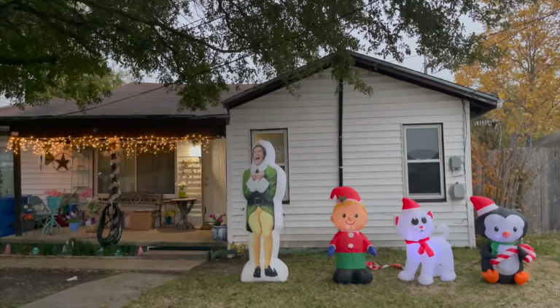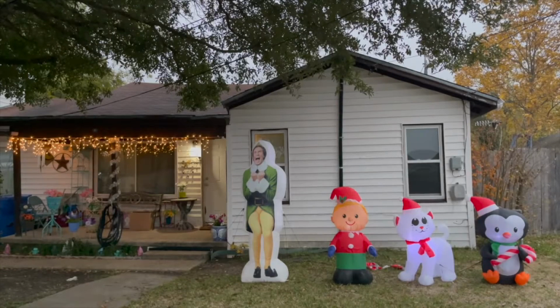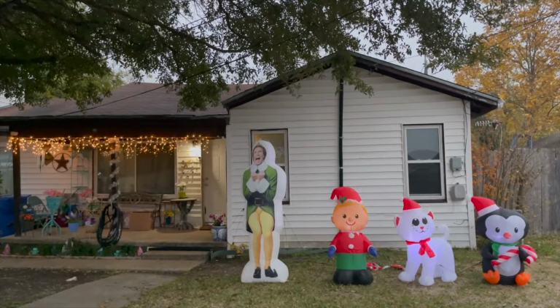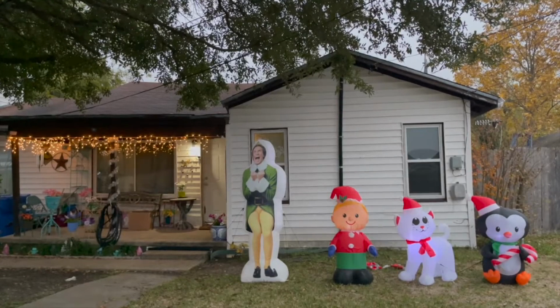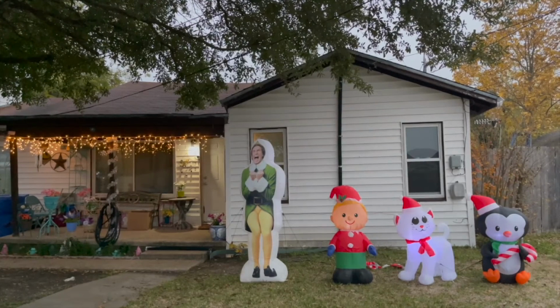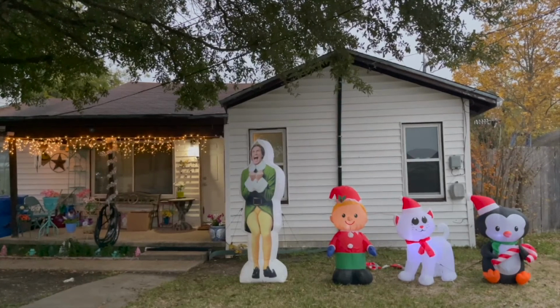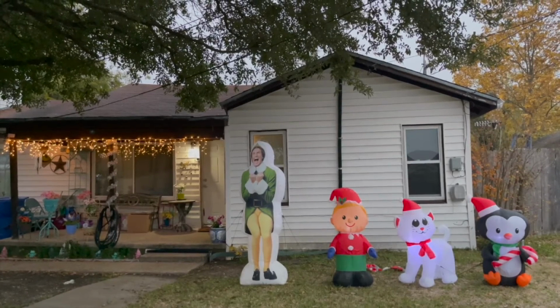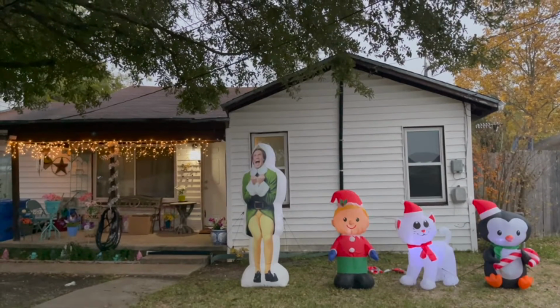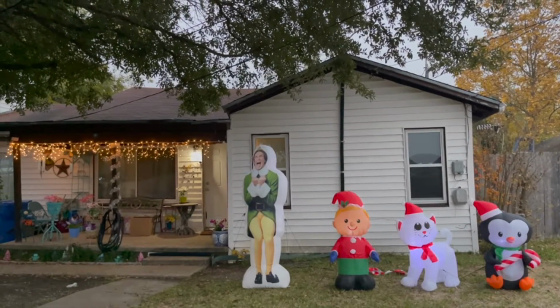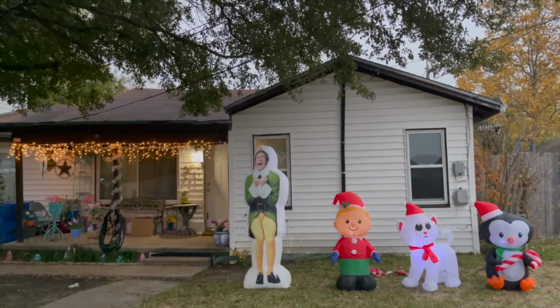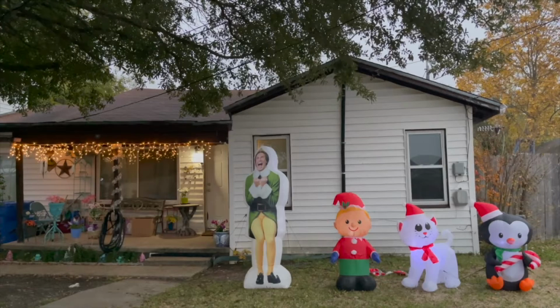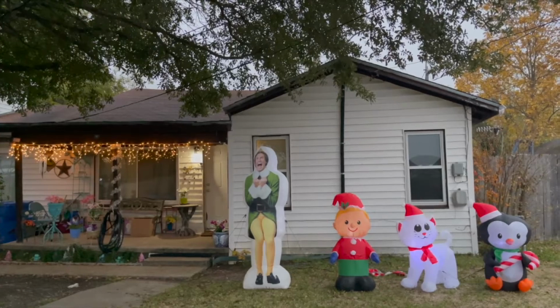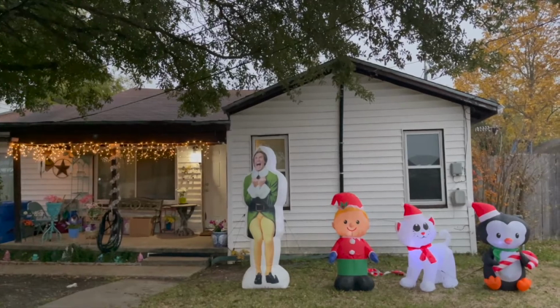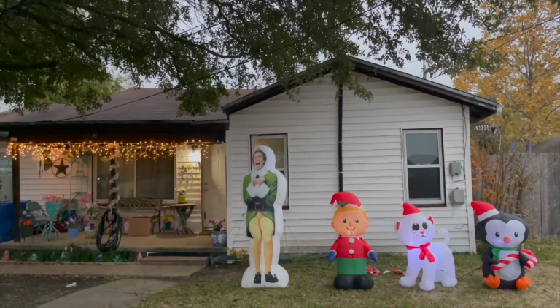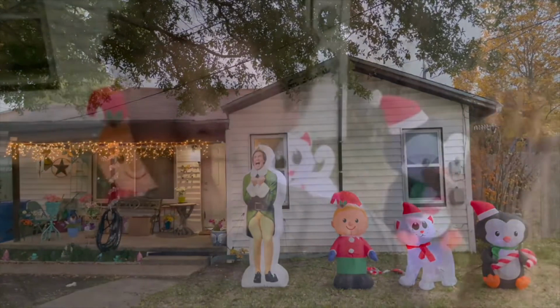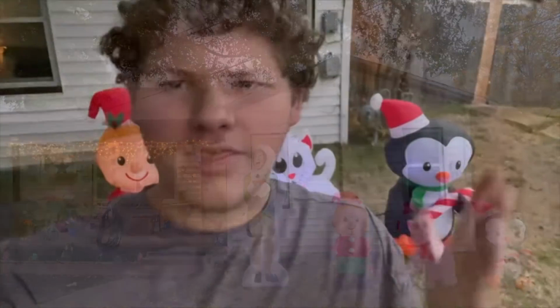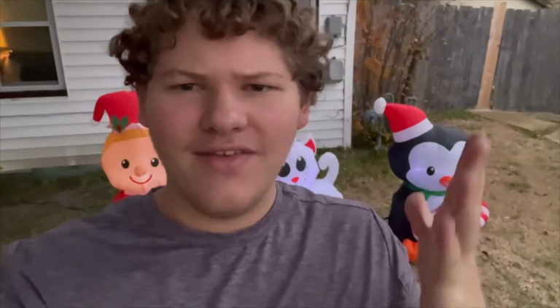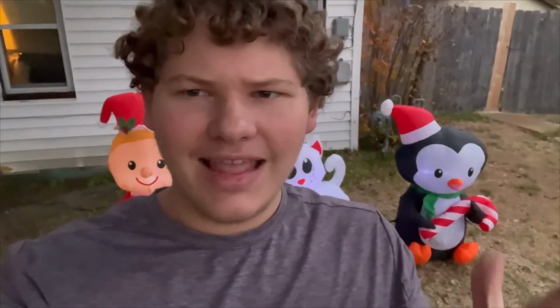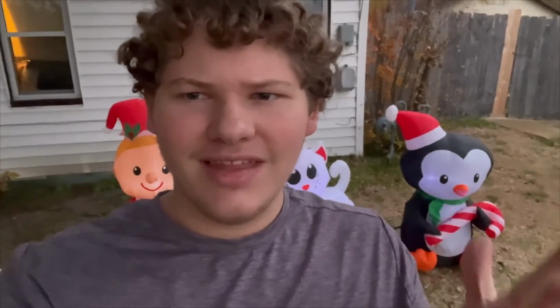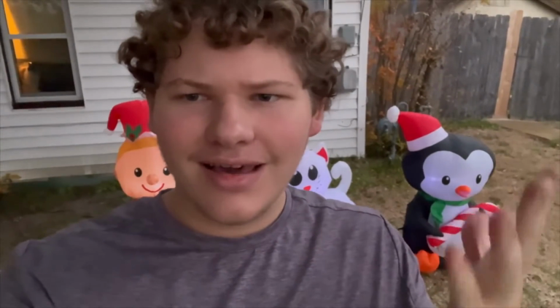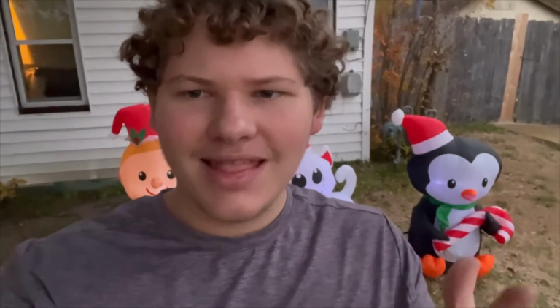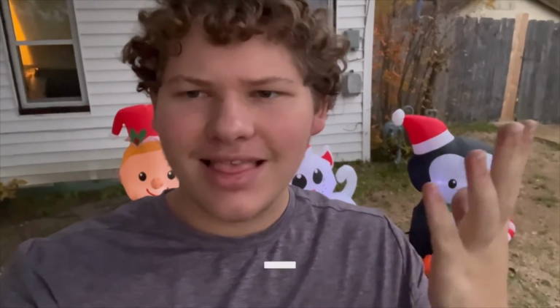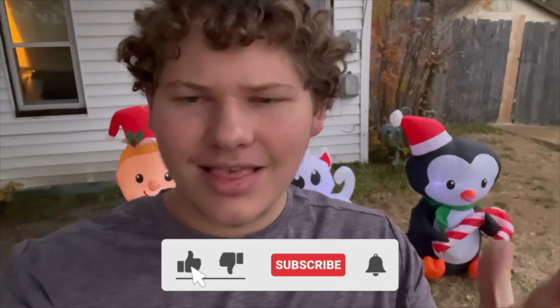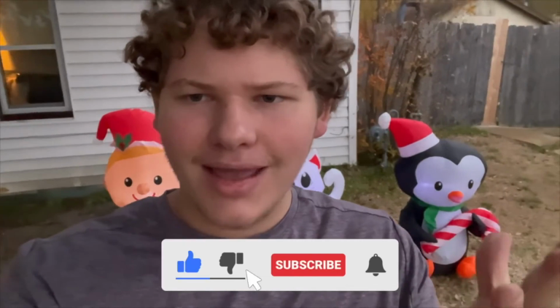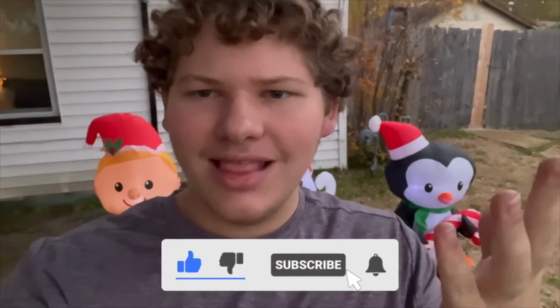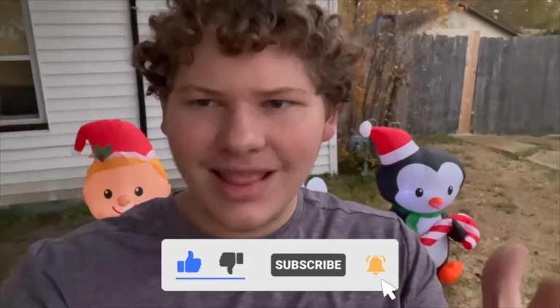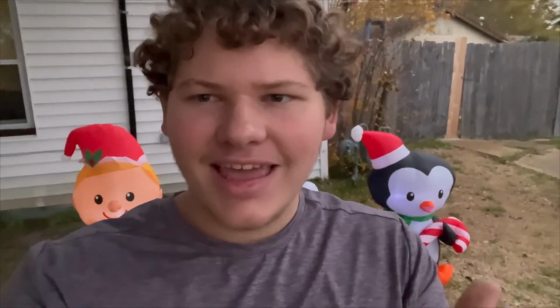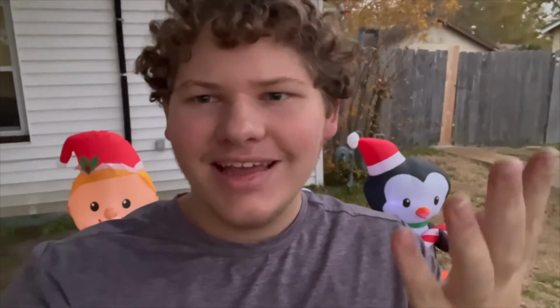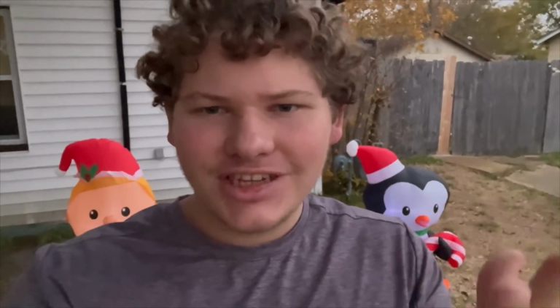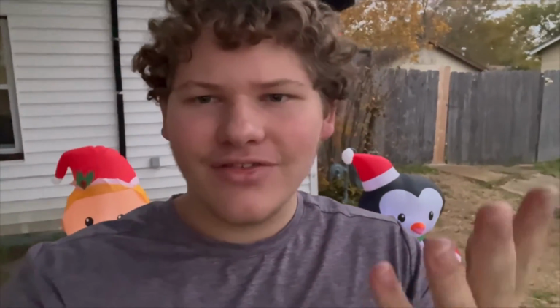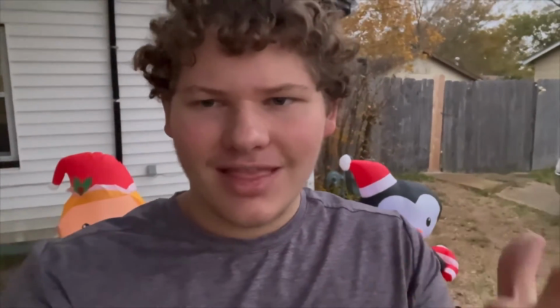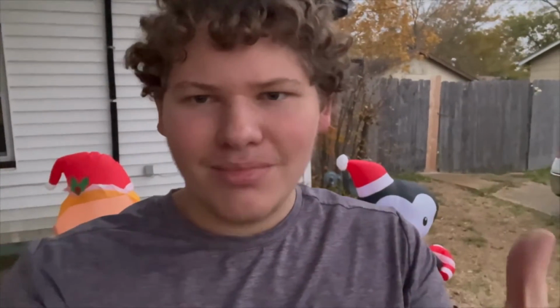Okay guys, so this is the house — I think it looks really good. Comment down below what y'all think. If you like this video, comment, subscribe, leave a like, and share with your friends and family.